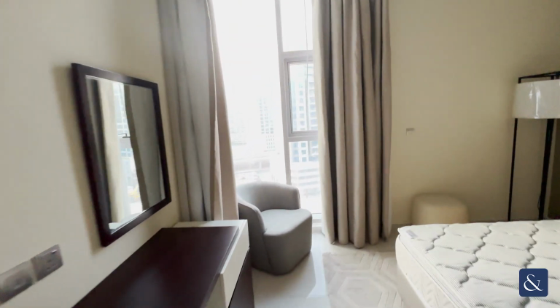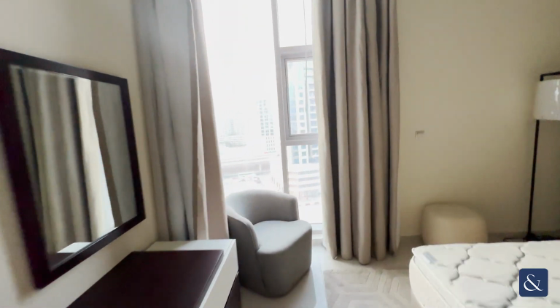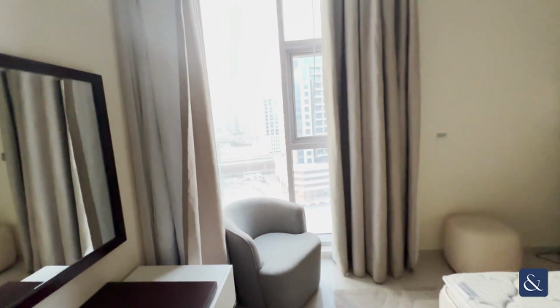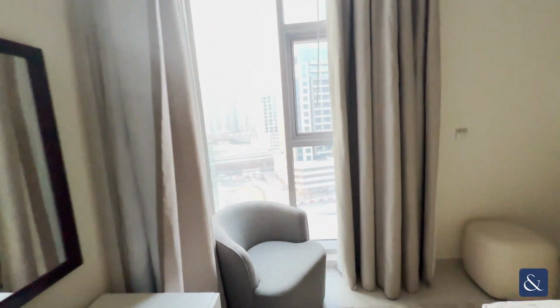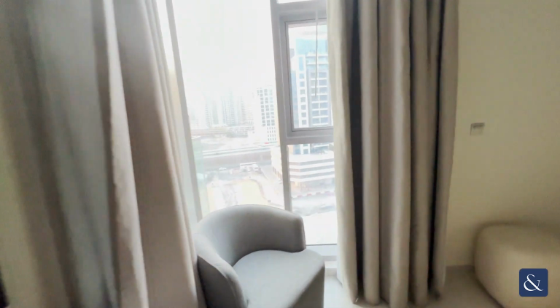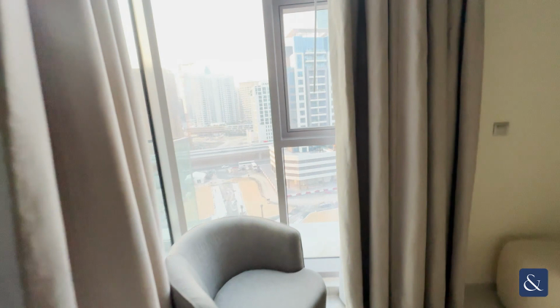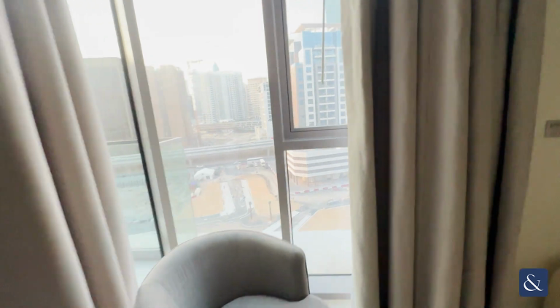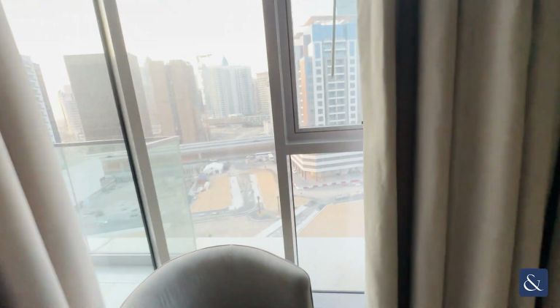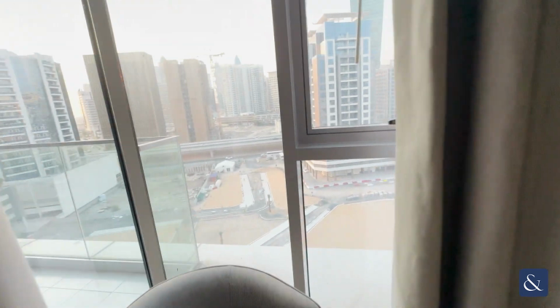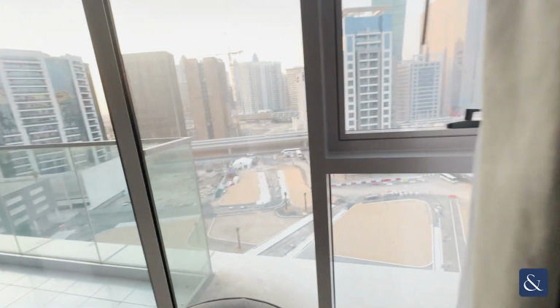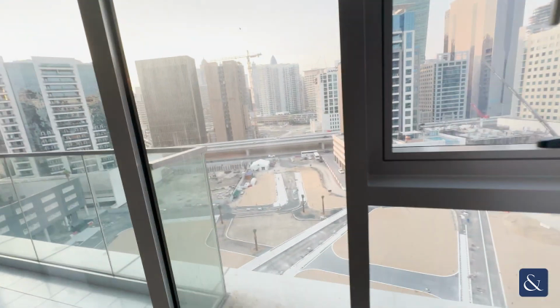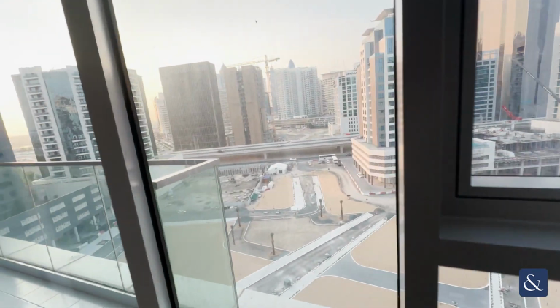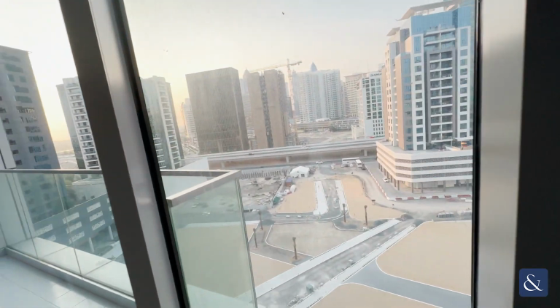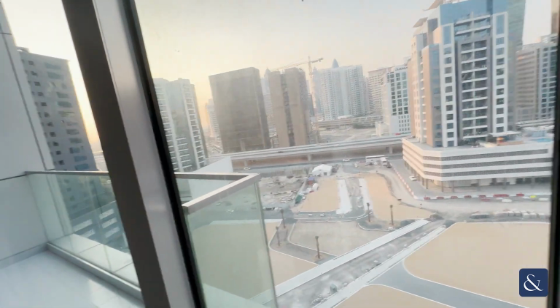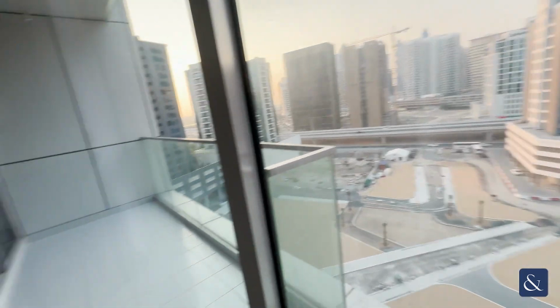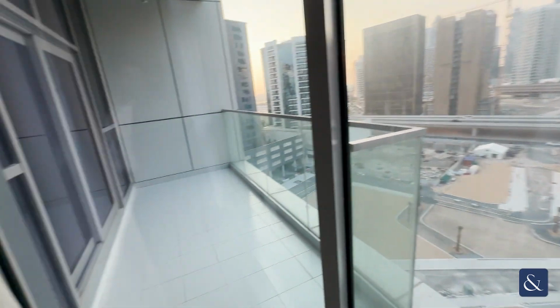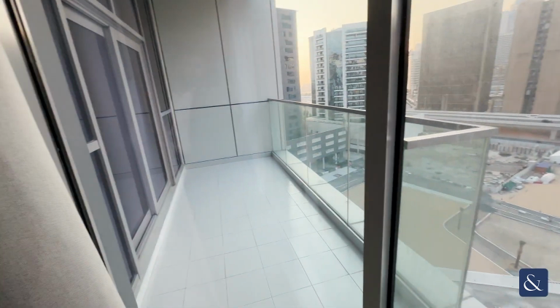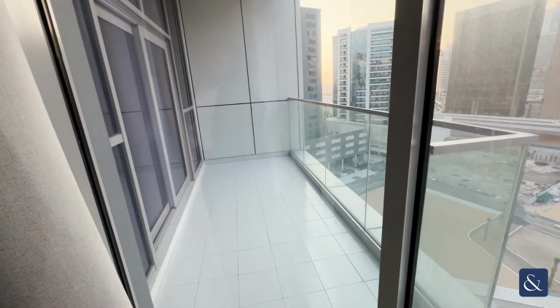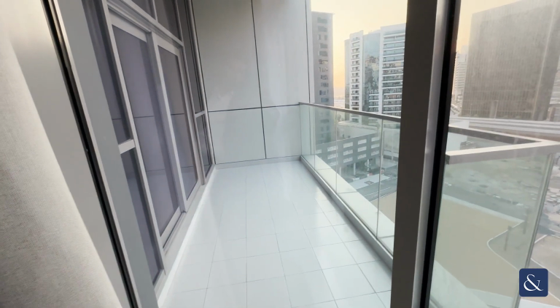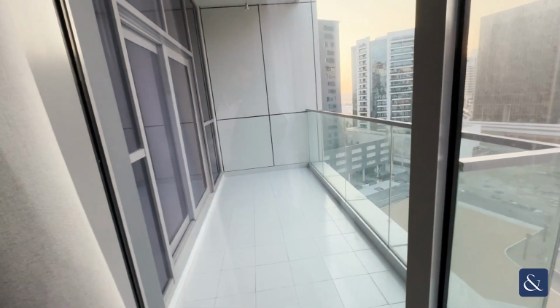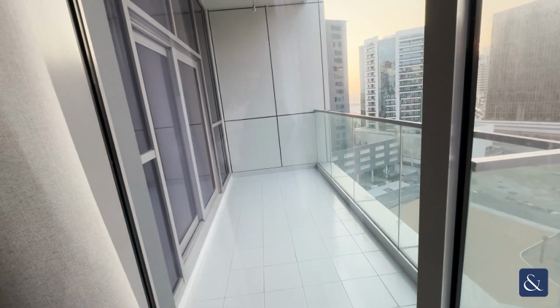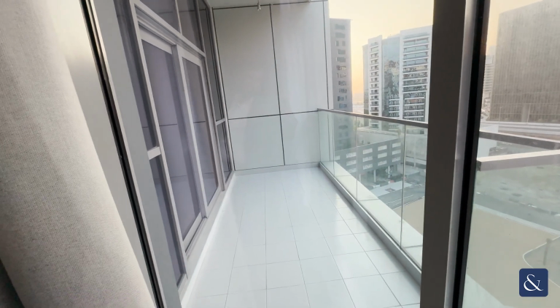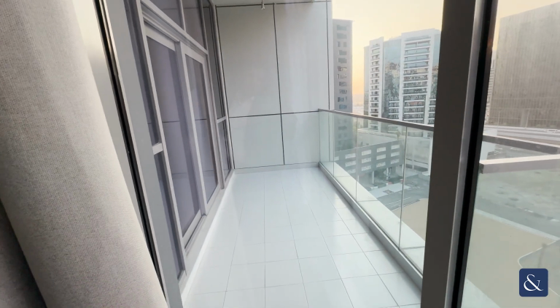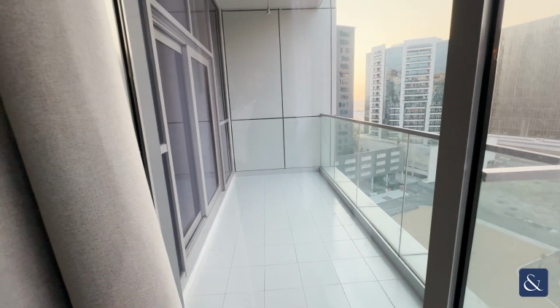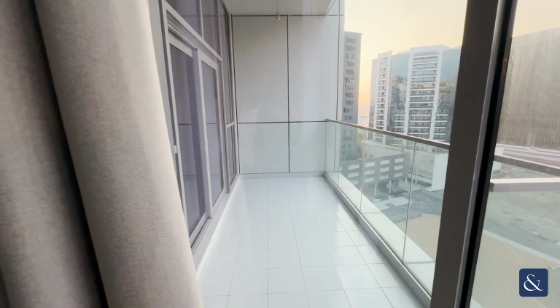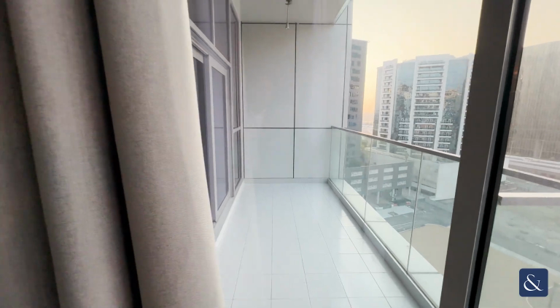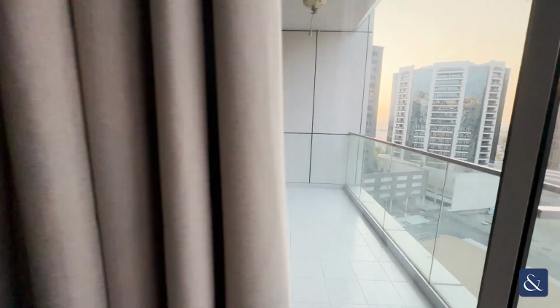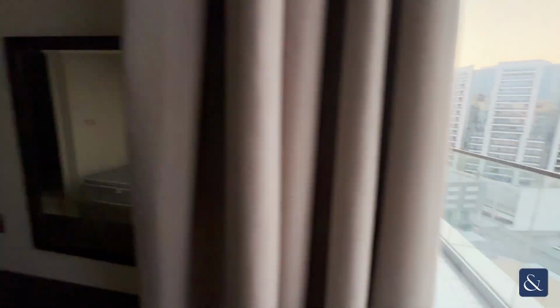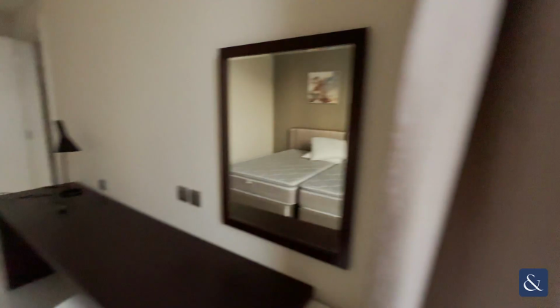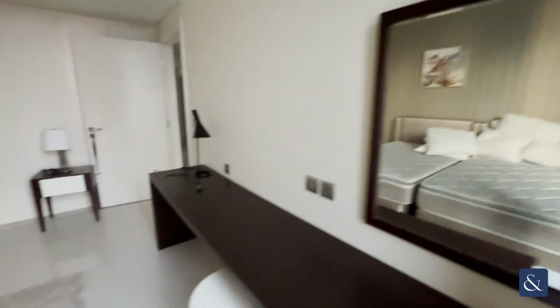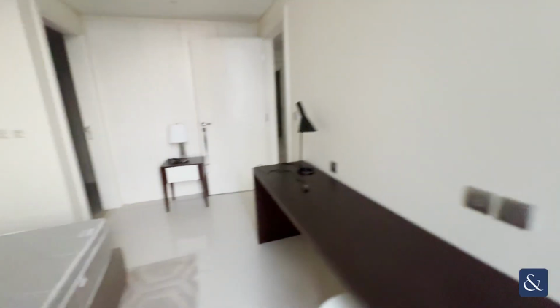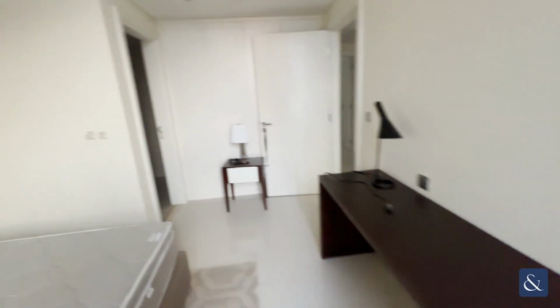Views of Business Bay just outside, and I'll show you the balcony shortly as well, which is accessible through the living area.